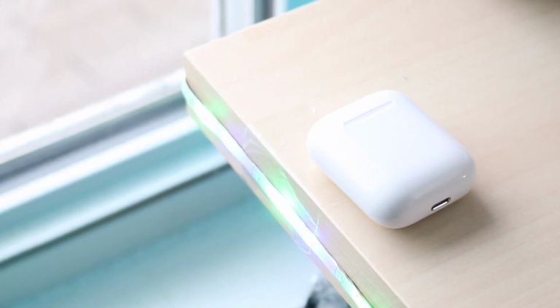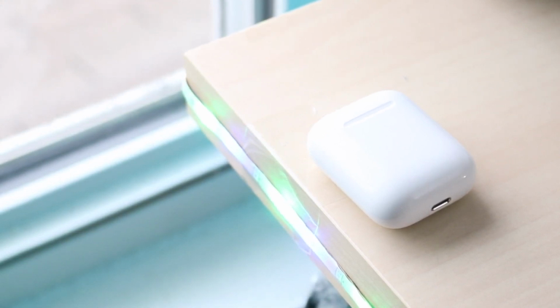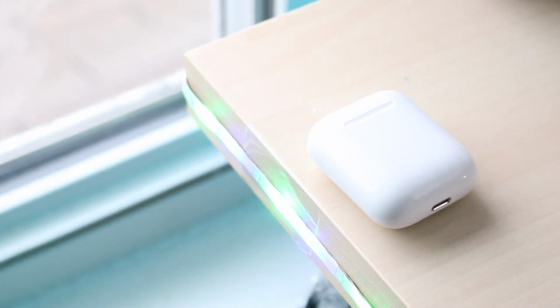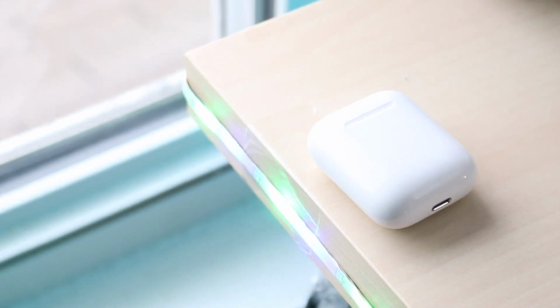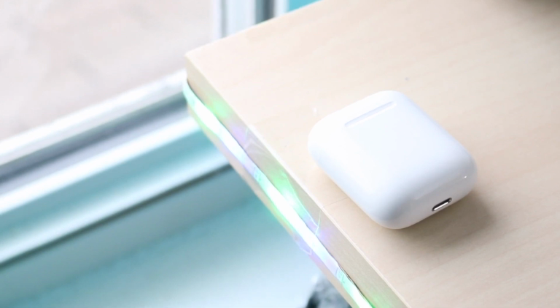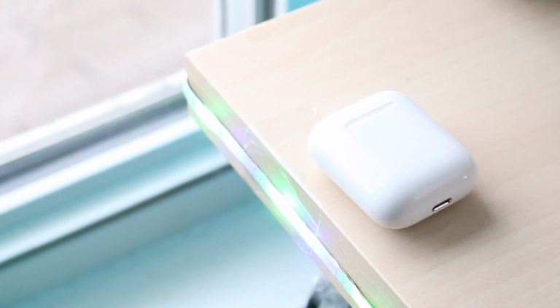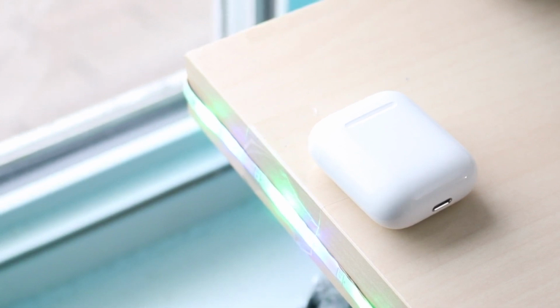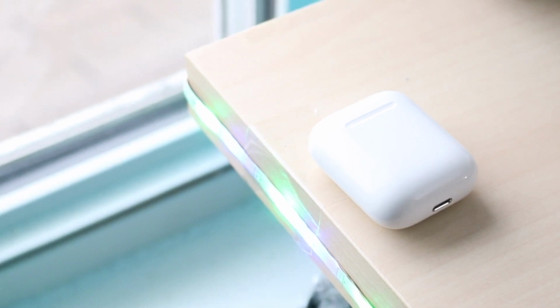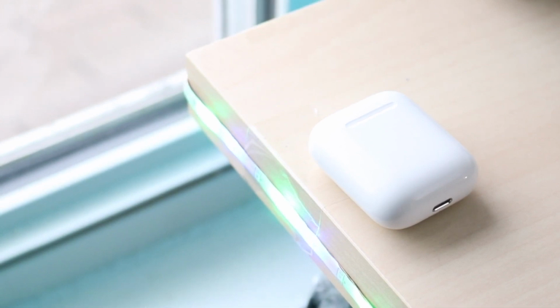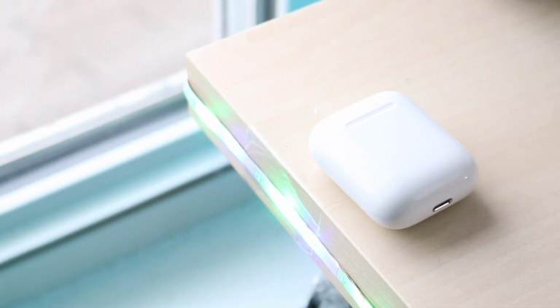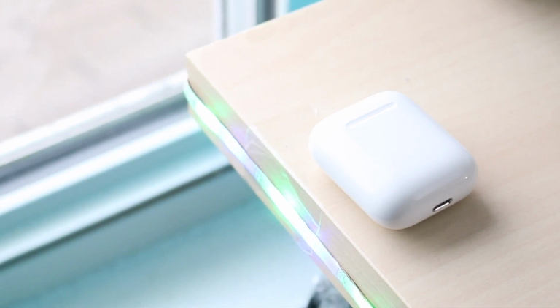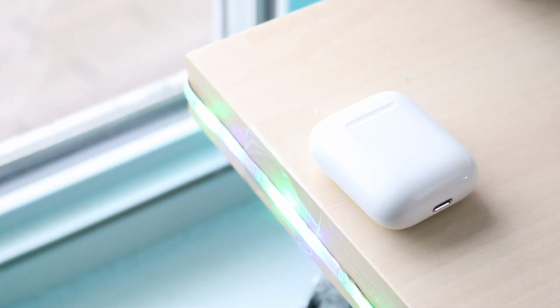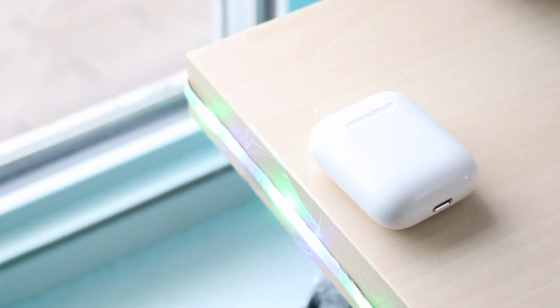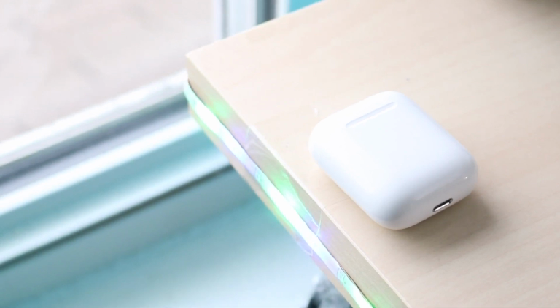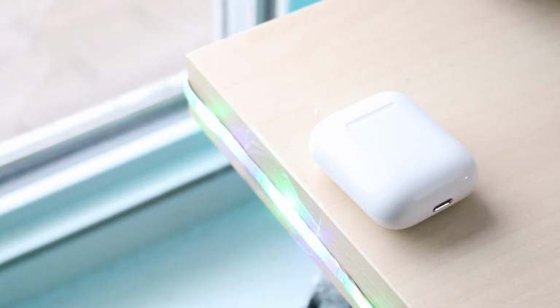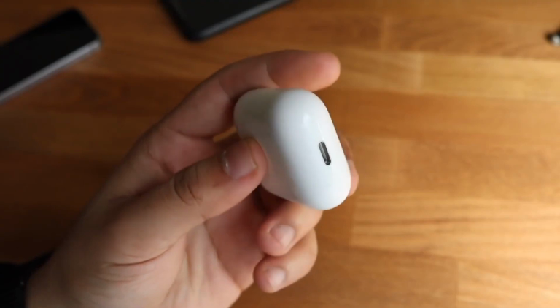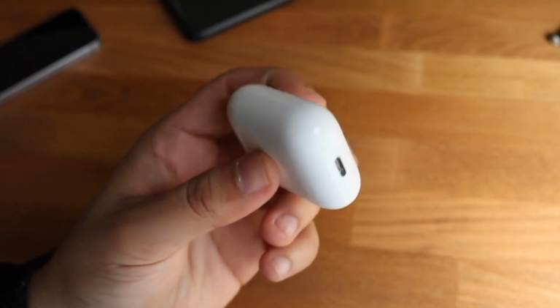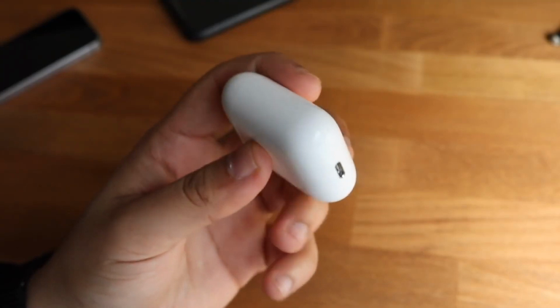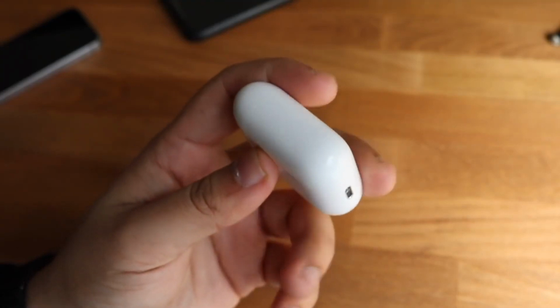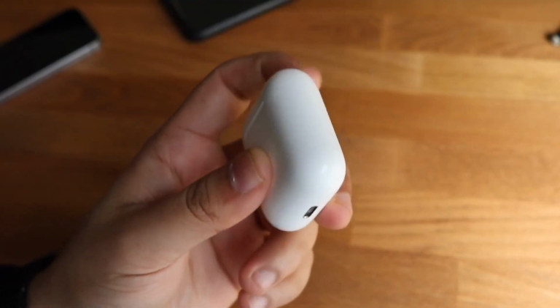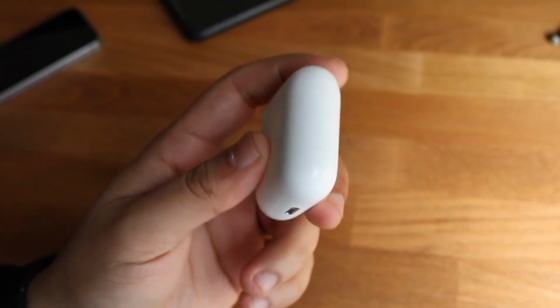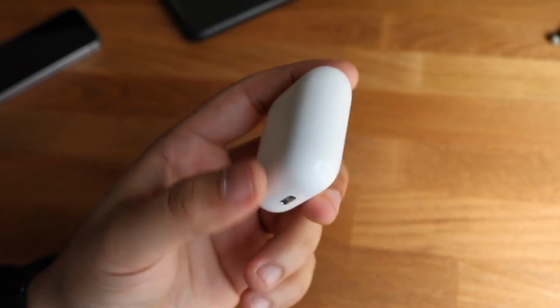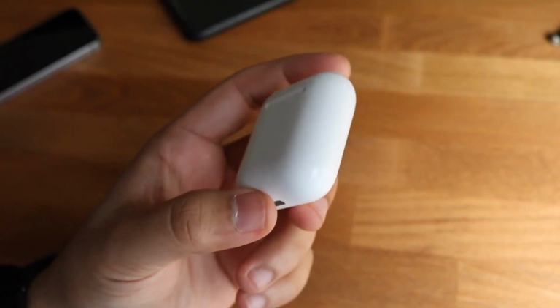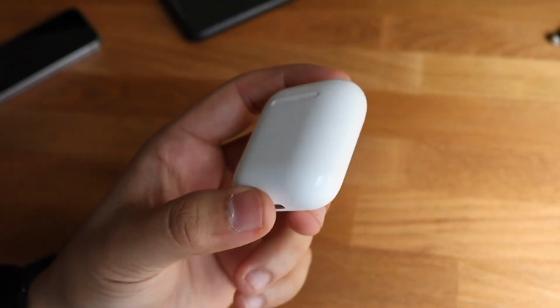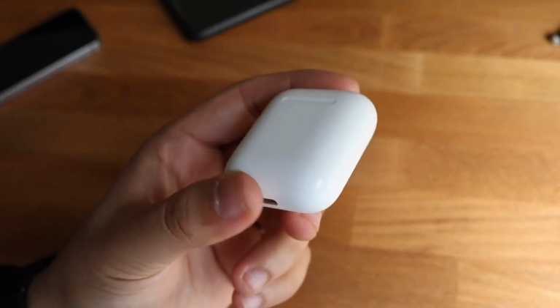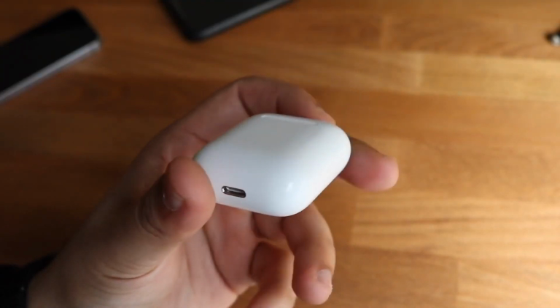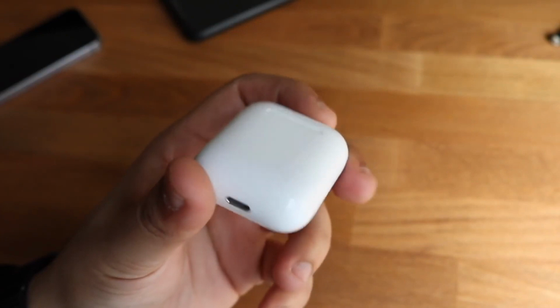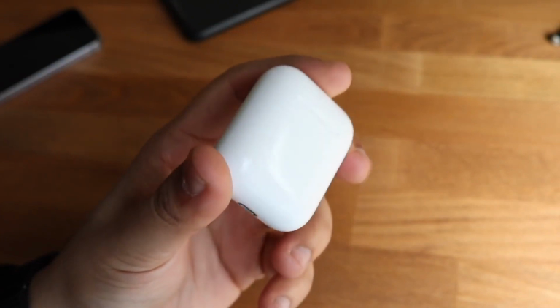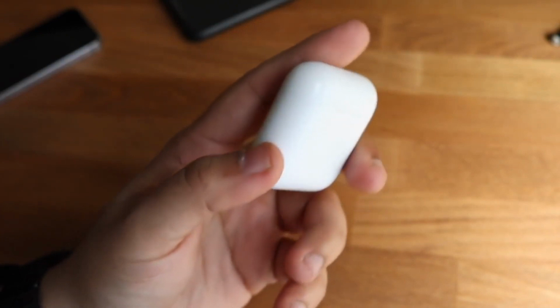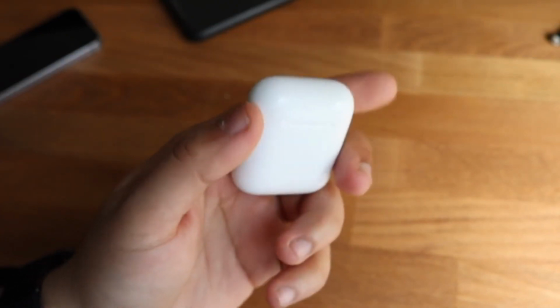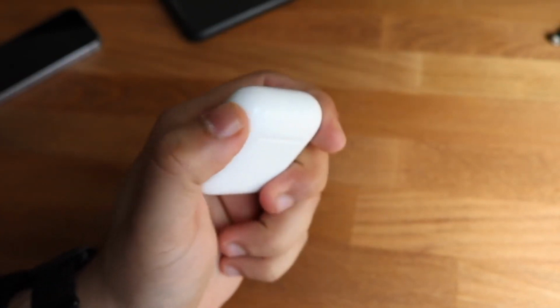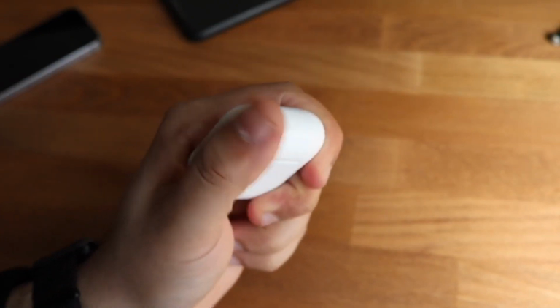With the case itself, when you do plug it in you can see the orange light either on the front LED or inside of the case if you have the AirPods 1 or the original case. So you can open up that case, look inside of it, and if it has that orange light then you know the AirPods case is charging.